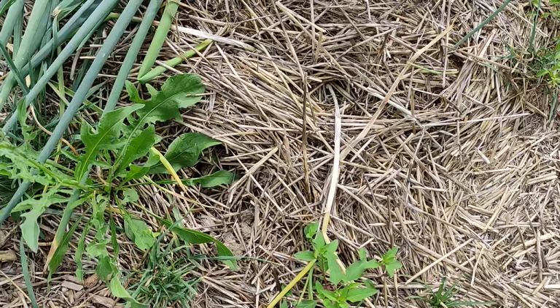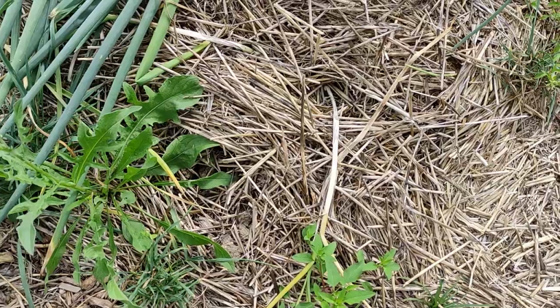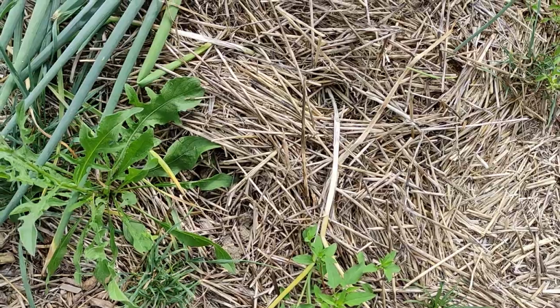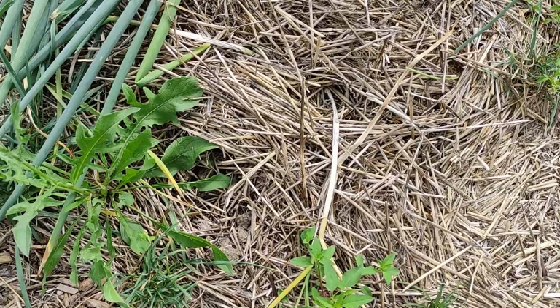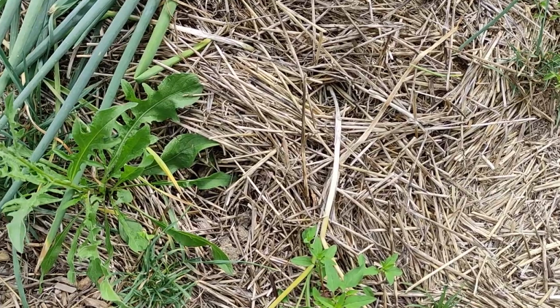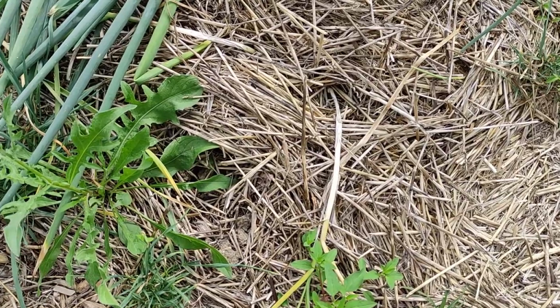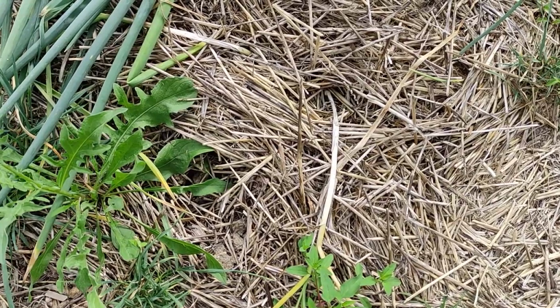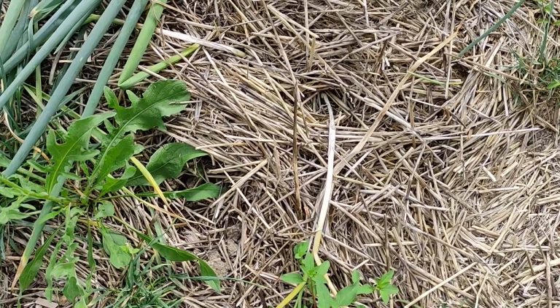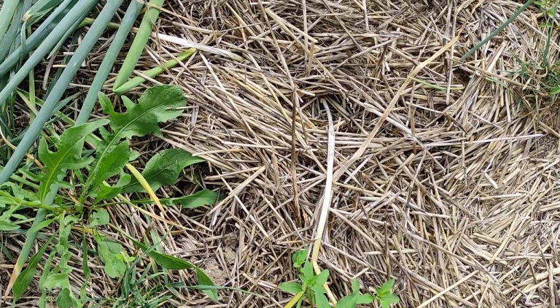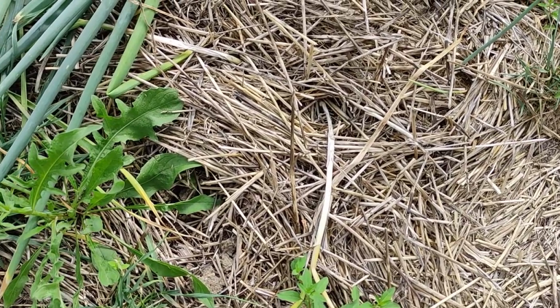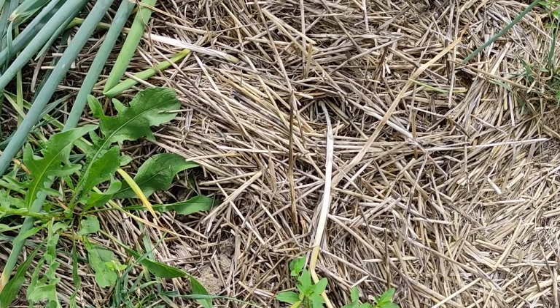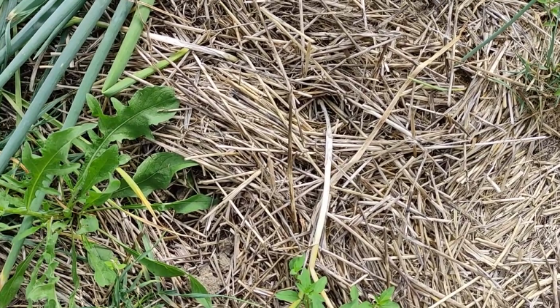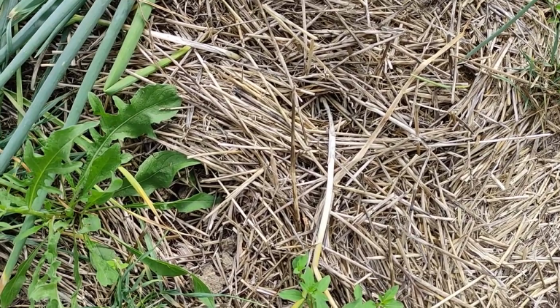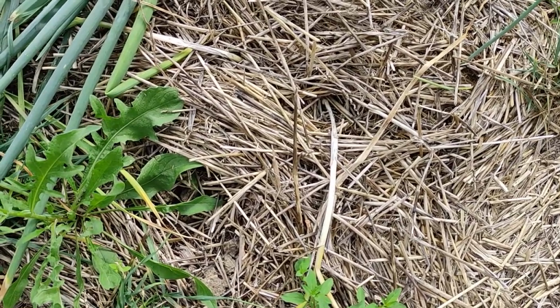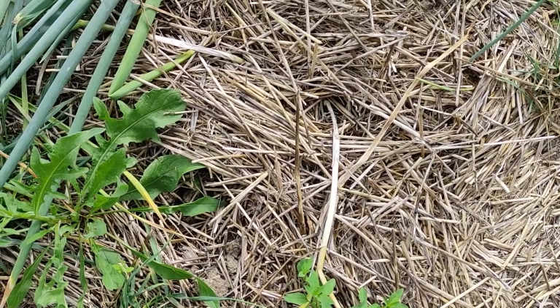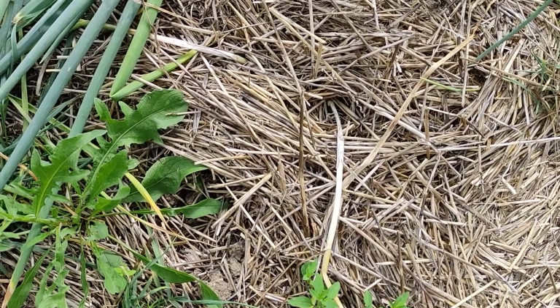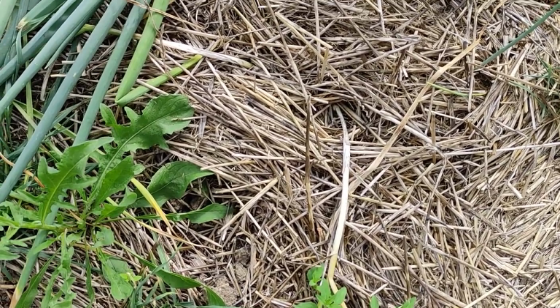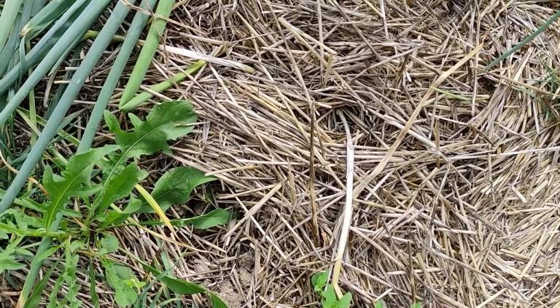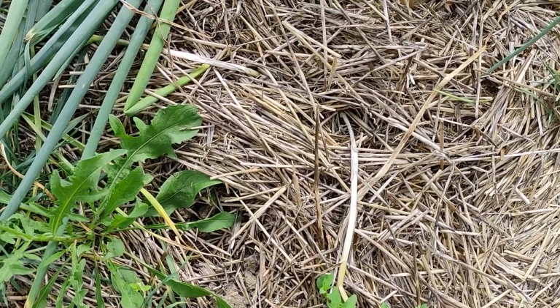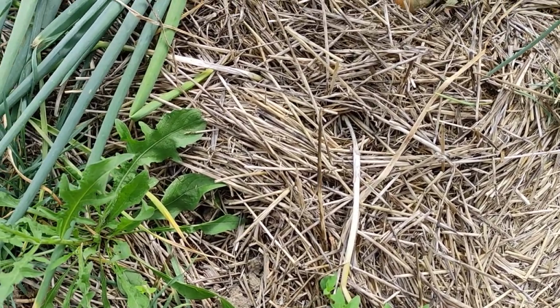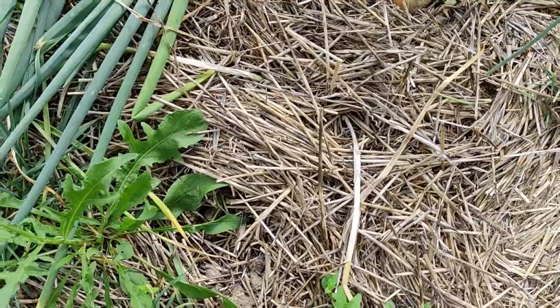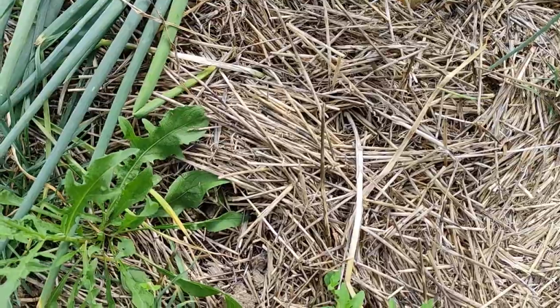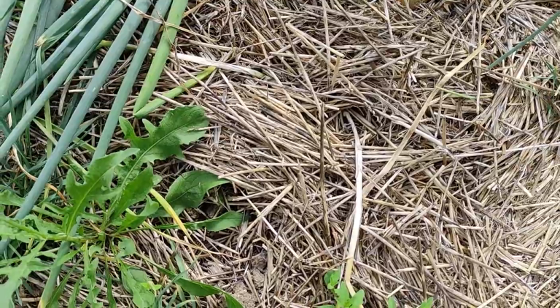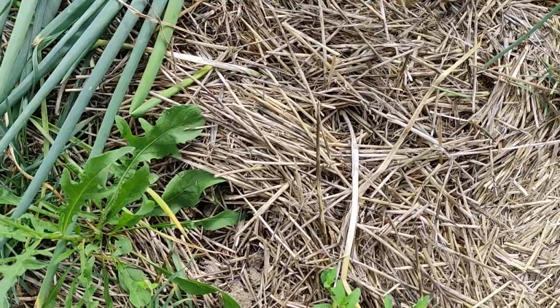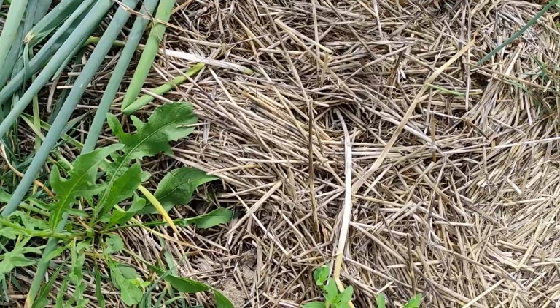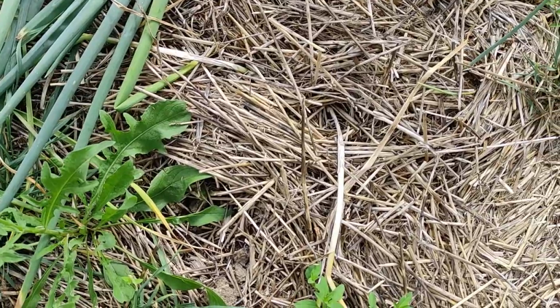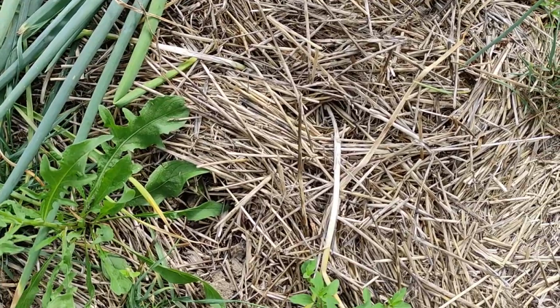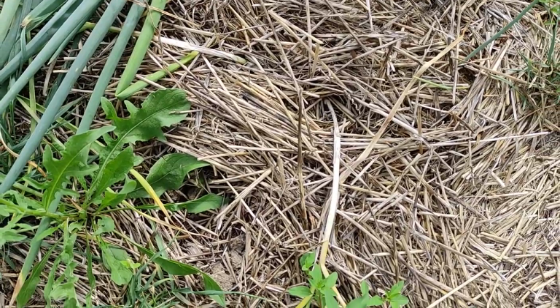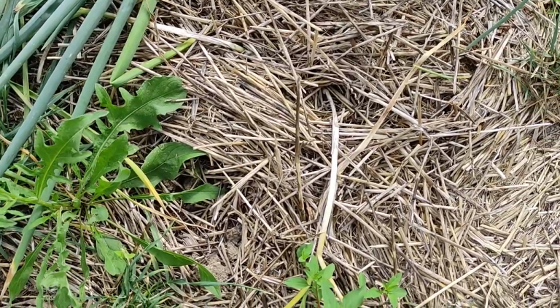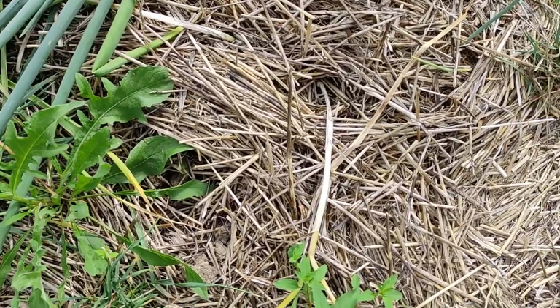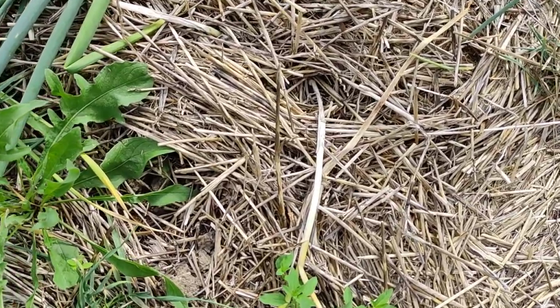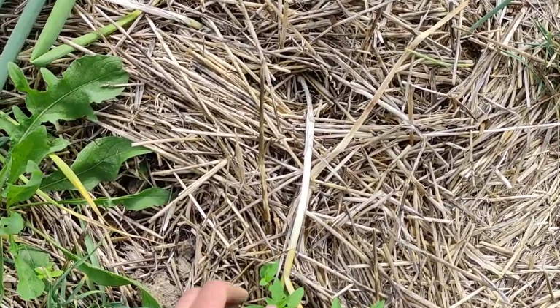Hey there and welcome to Plants vs. Germans. This video today is going to be a harvest video where we are going to harvest garlic.